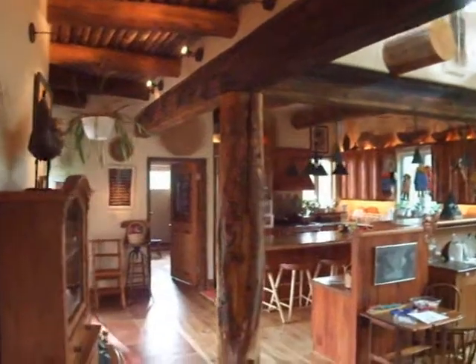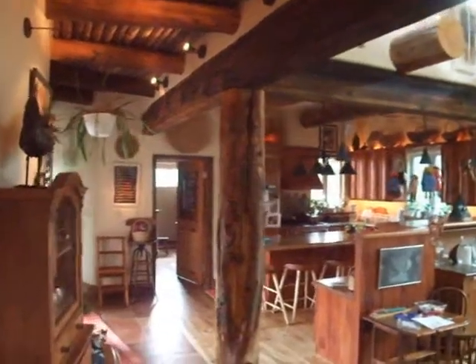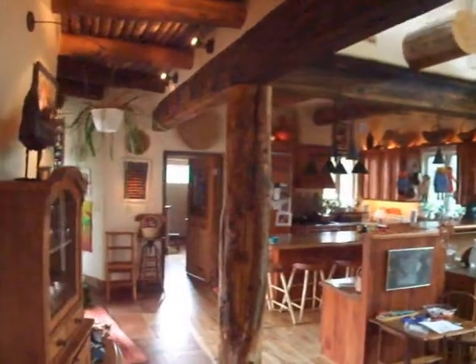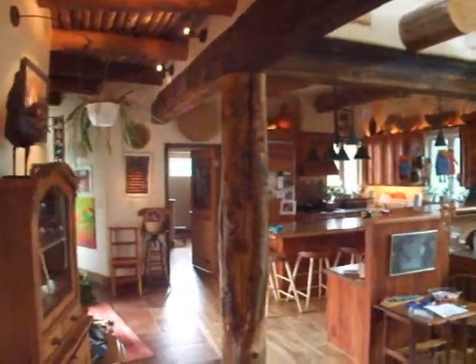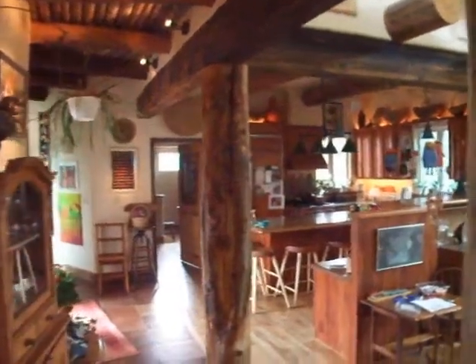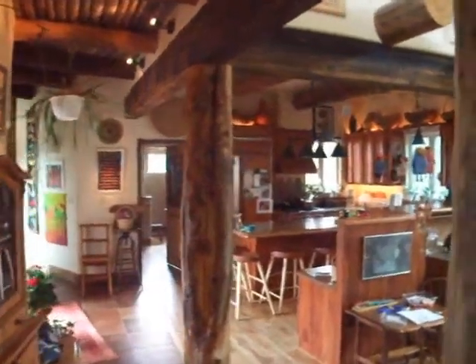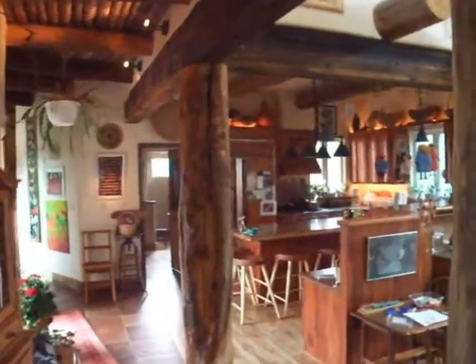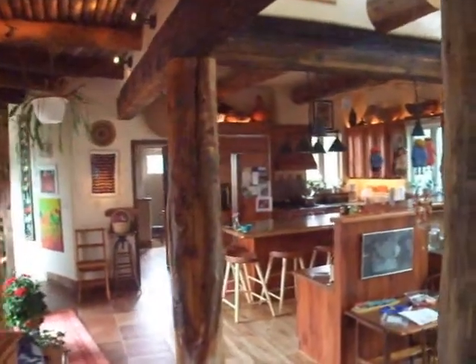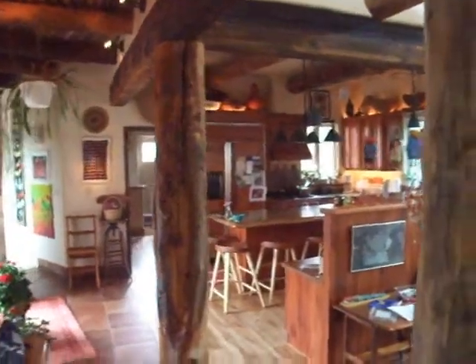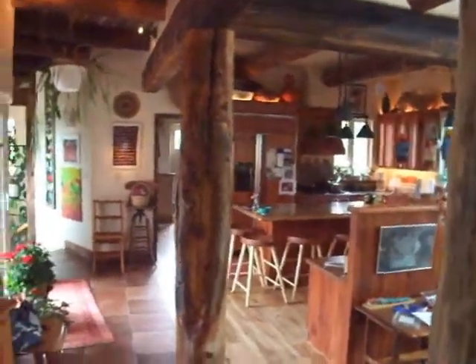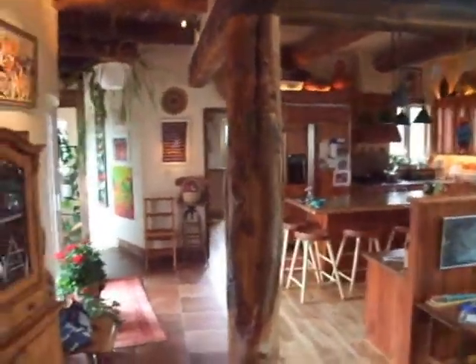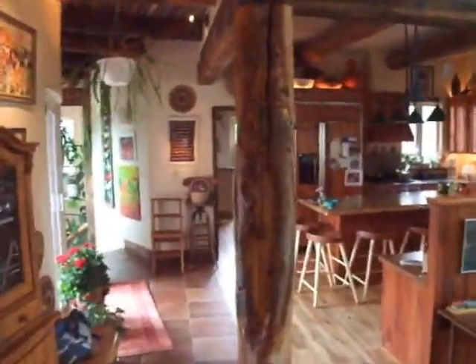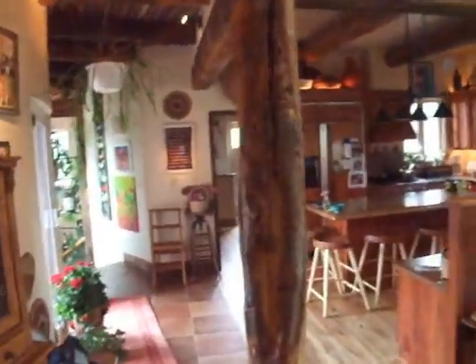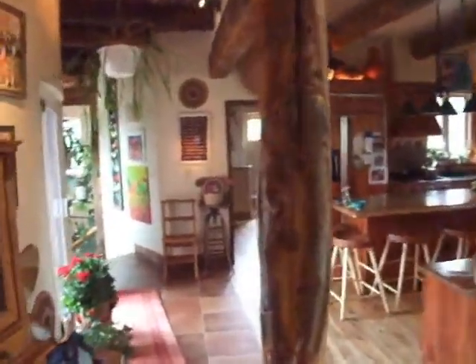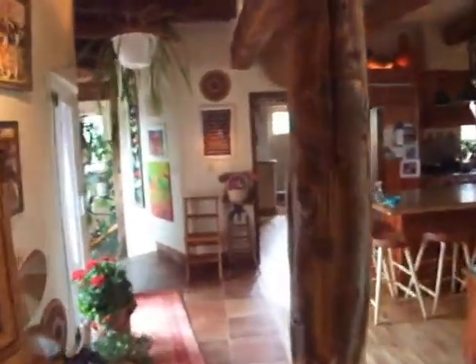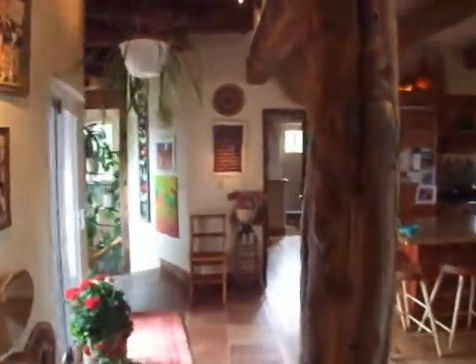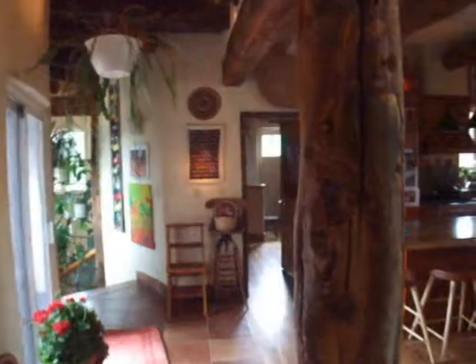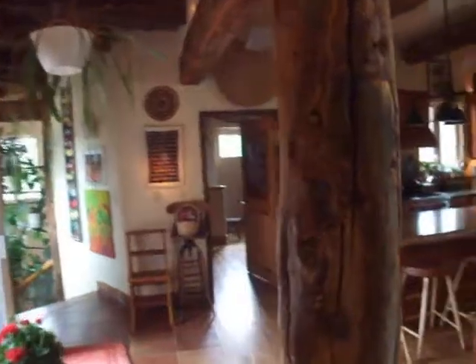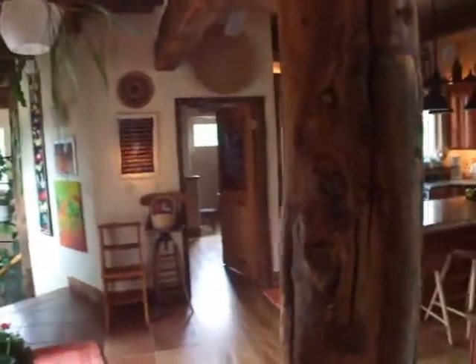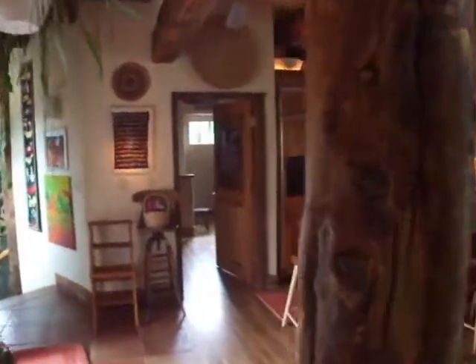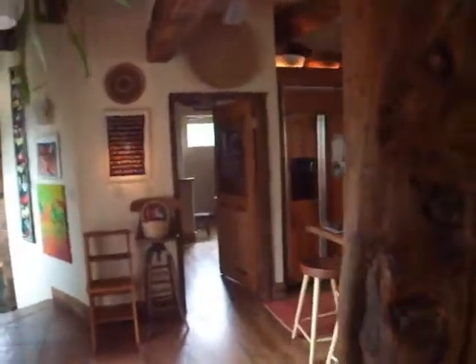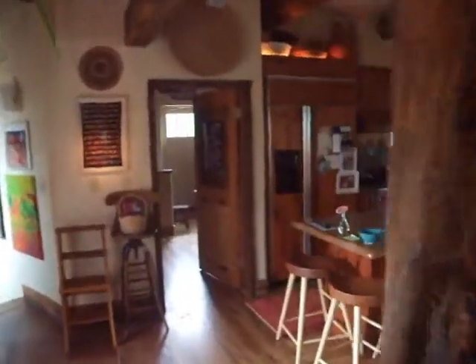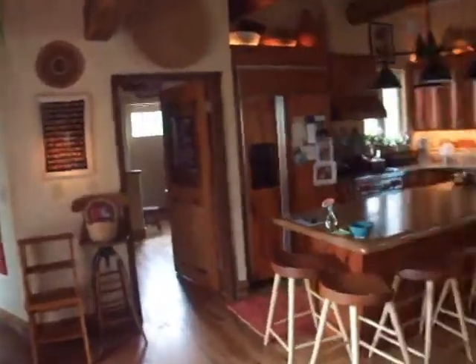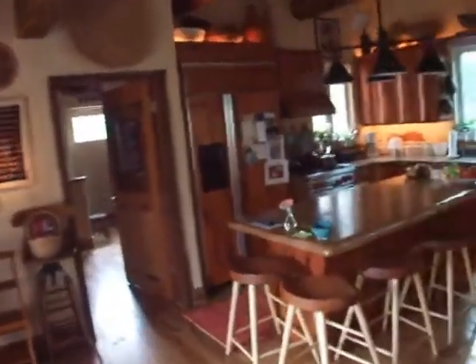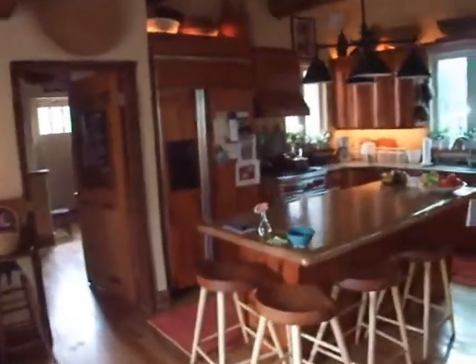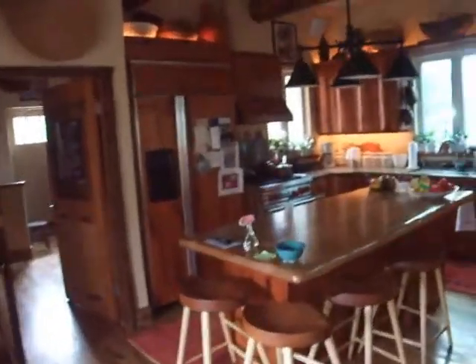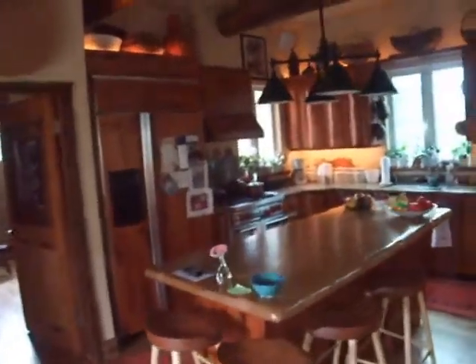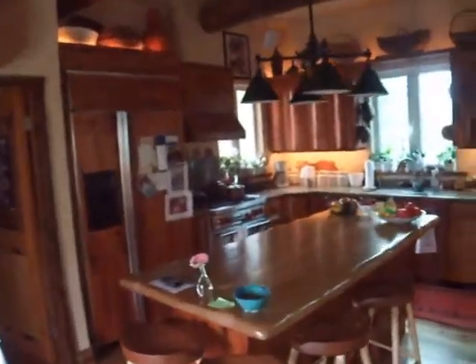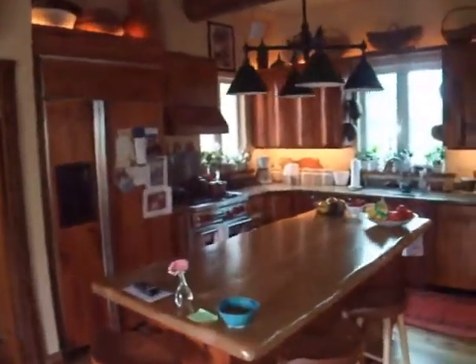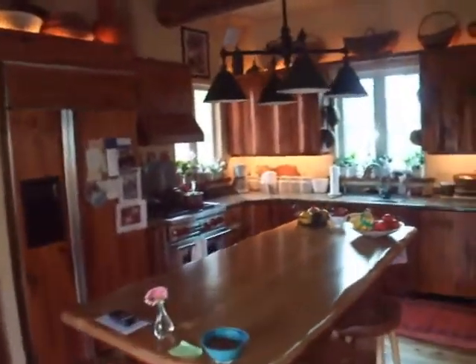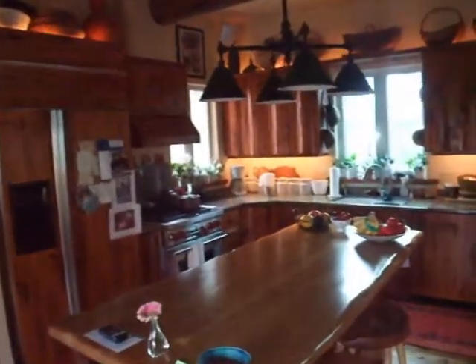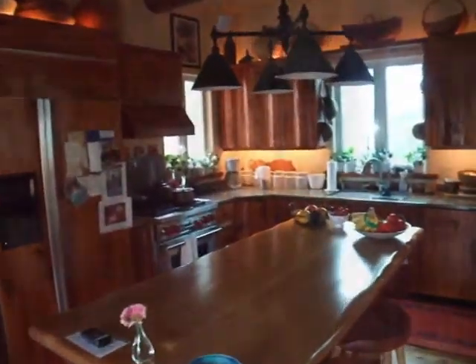To capture the view of the Continental Divide while rejecting the western summer heat, Doerr Architecture tuned the windows with double heat-reflective glass.